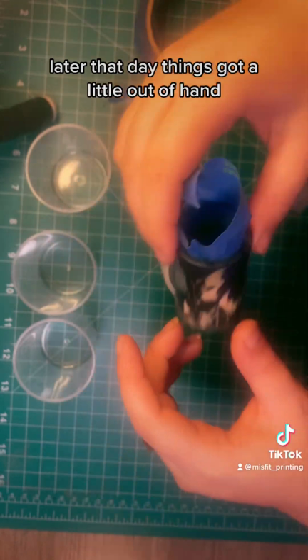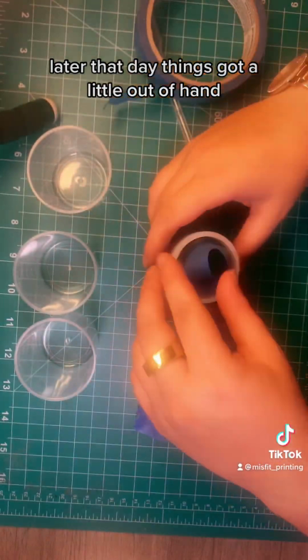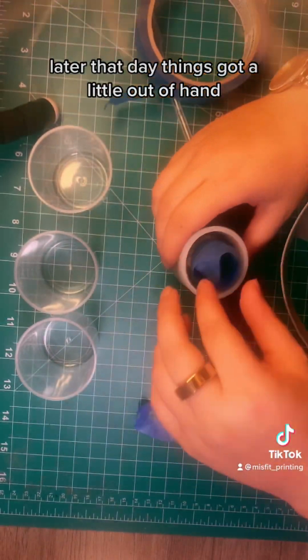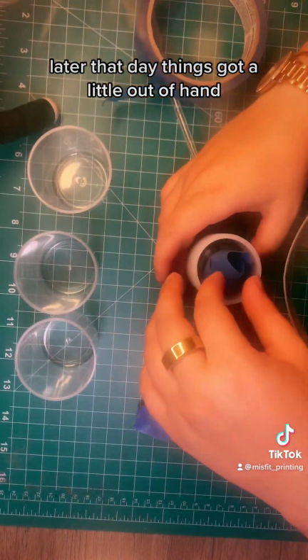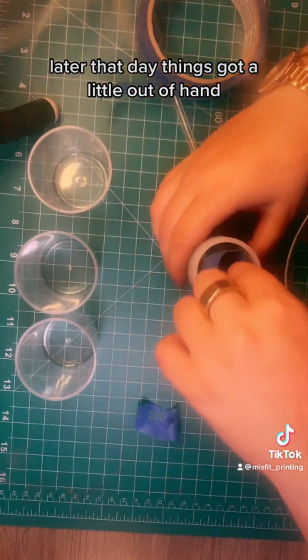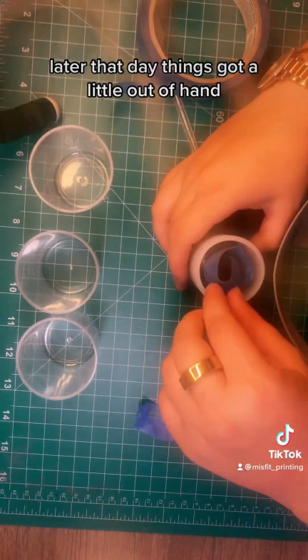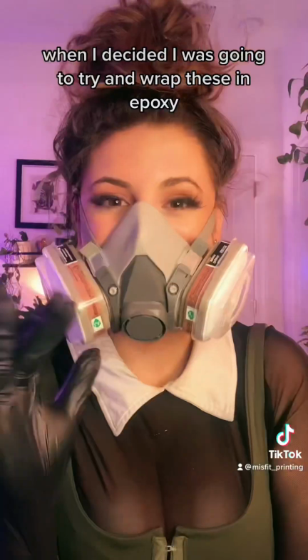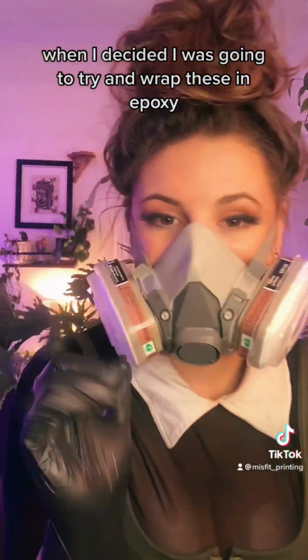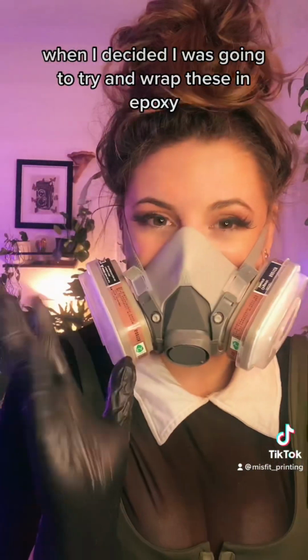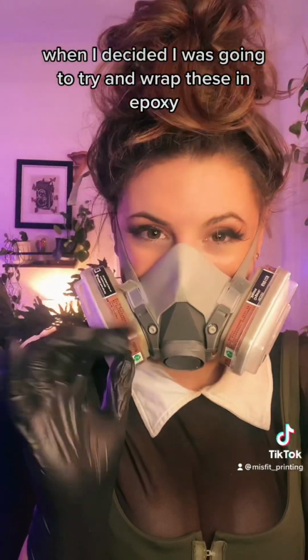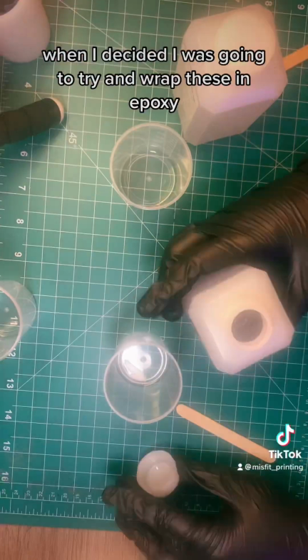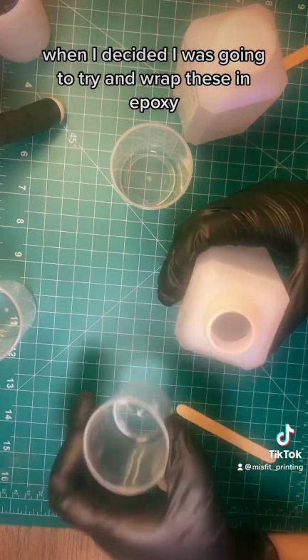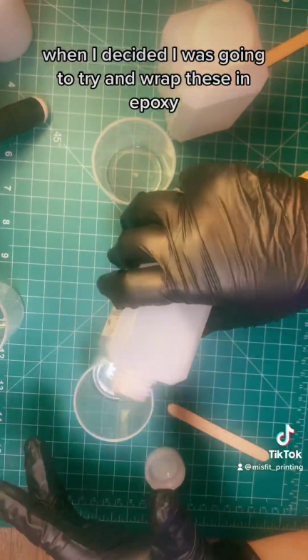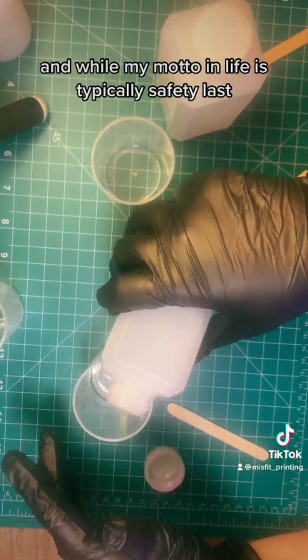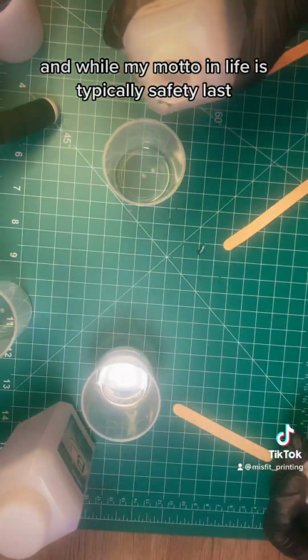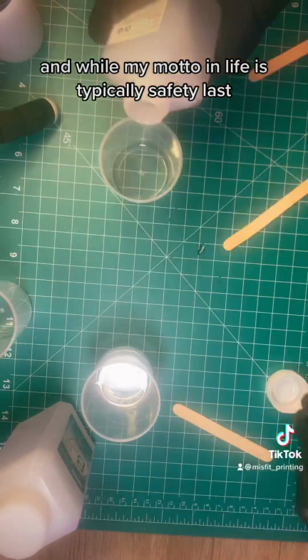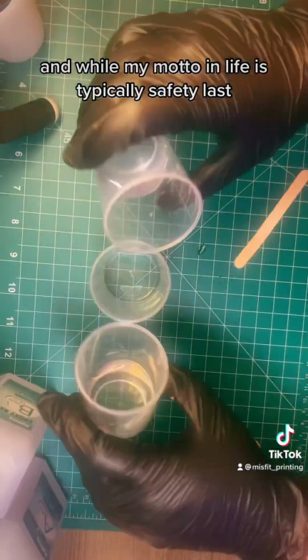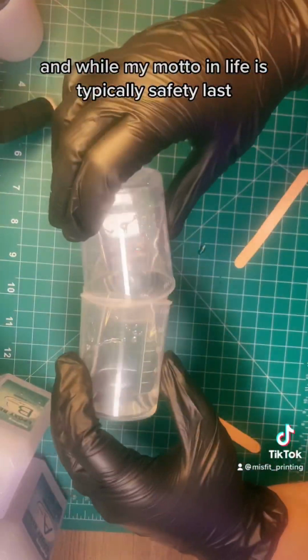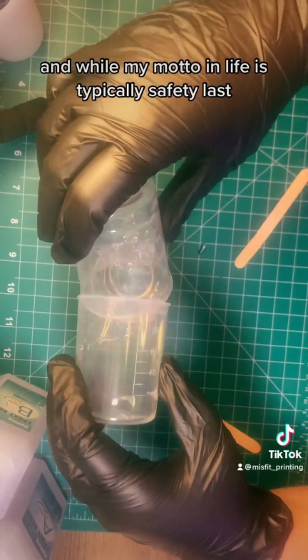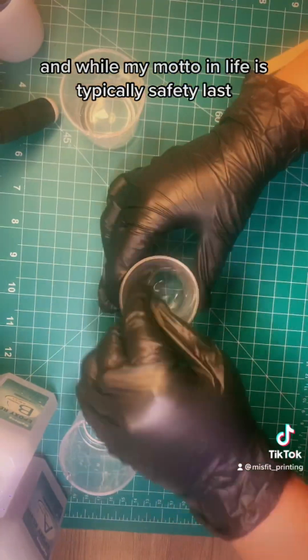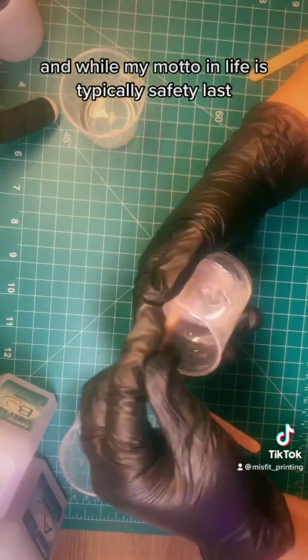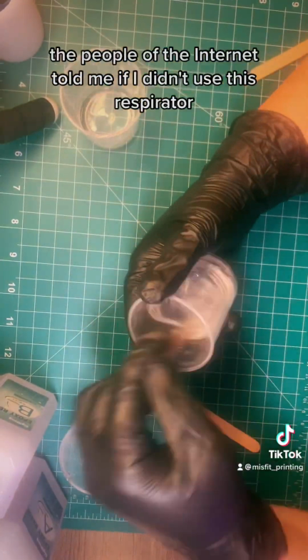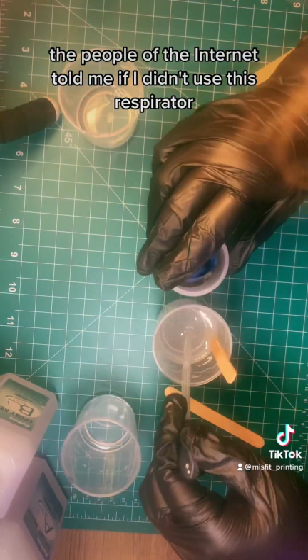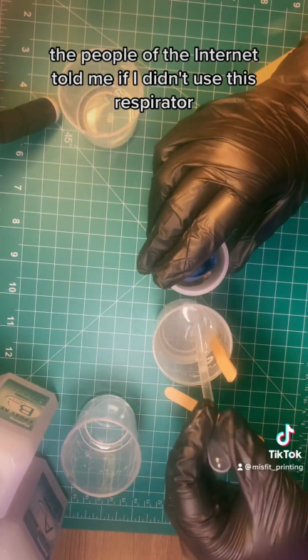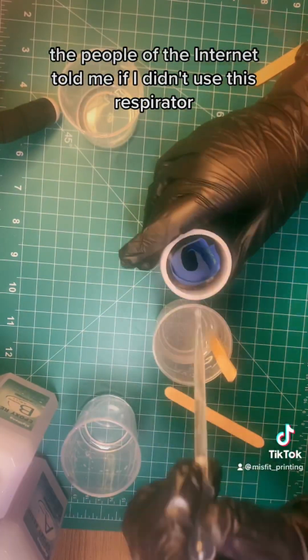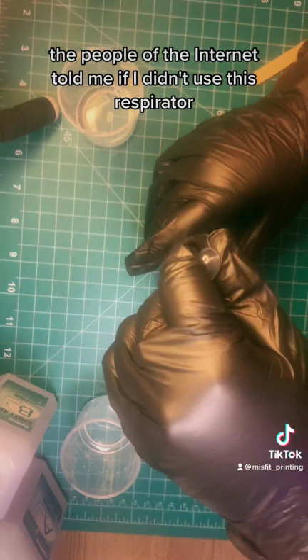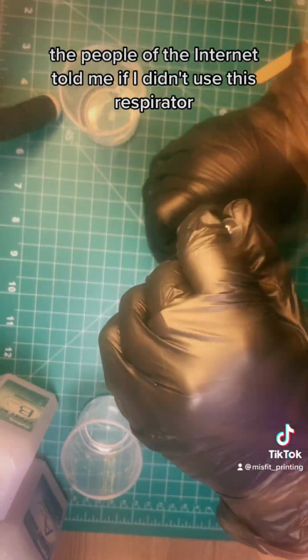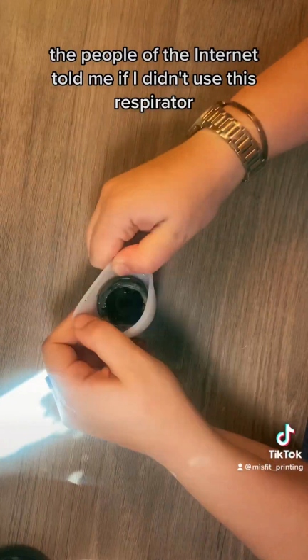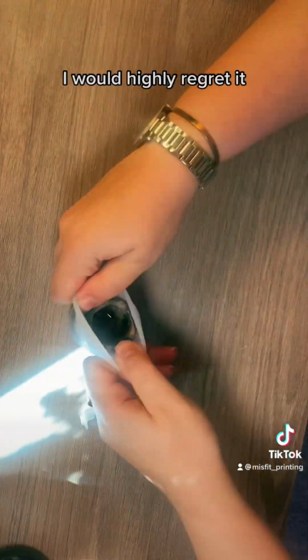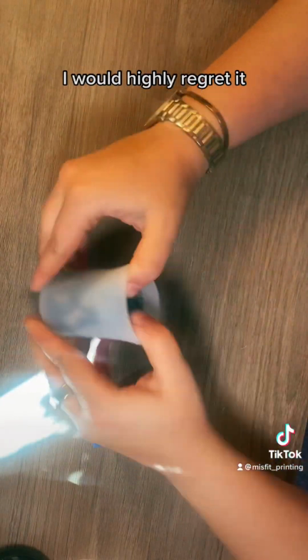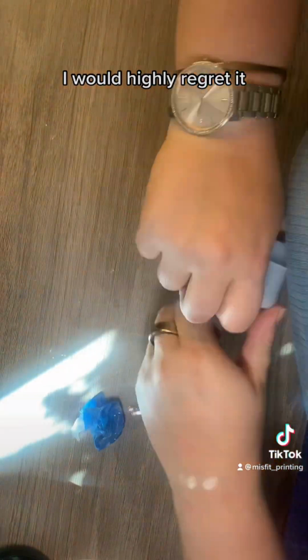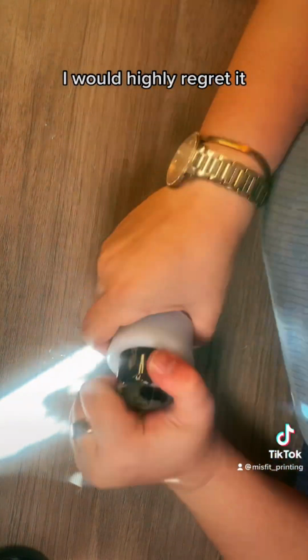Later that day things got a little out of hand when I decided I was going to try and wrap these in epoxy. And while my motto in life is typically safety last, the people of the internet told me if I didn't use this respirator I would highly regret it.